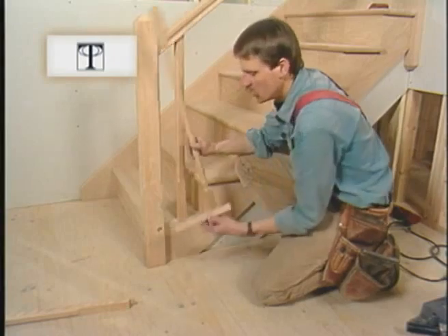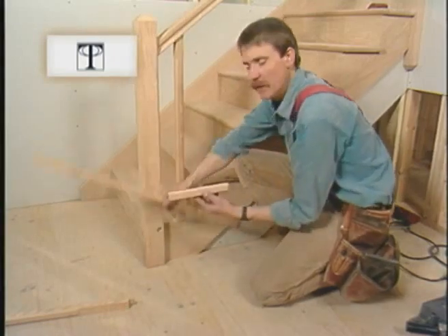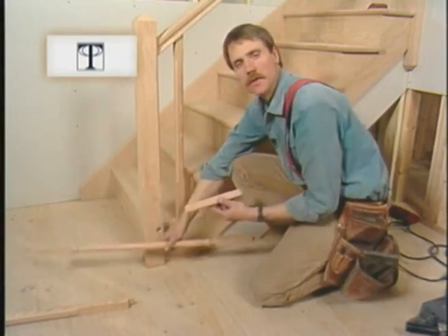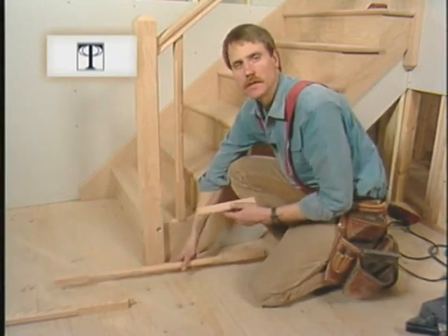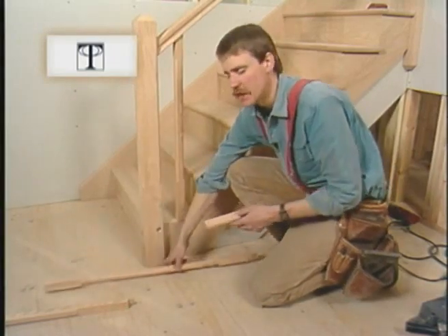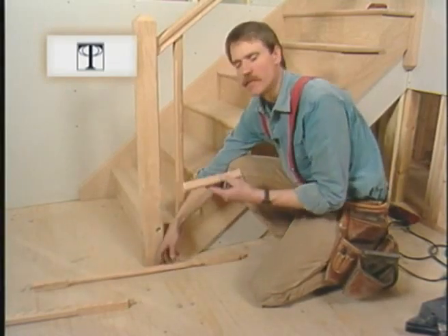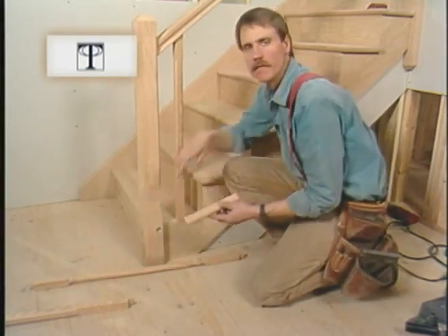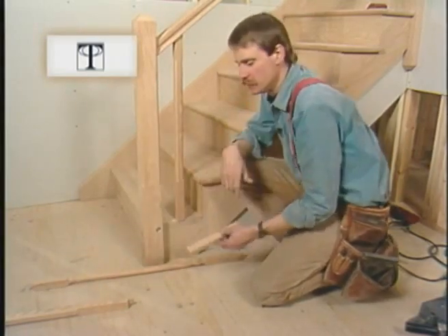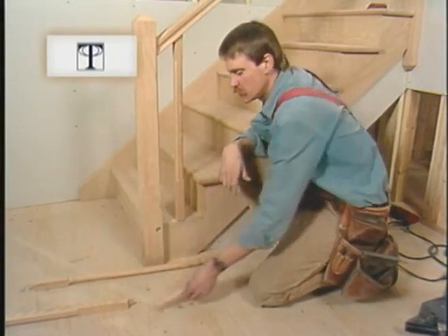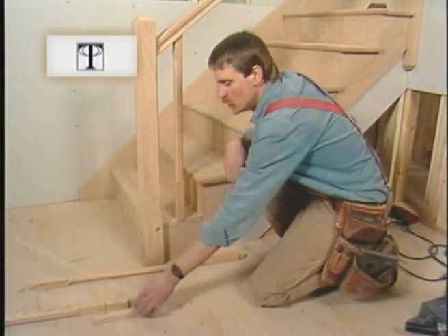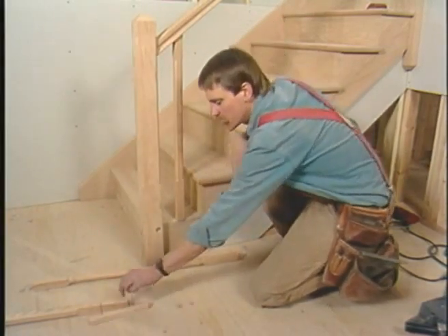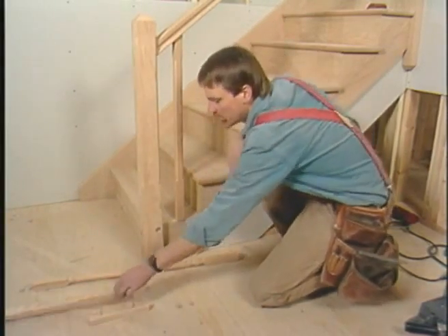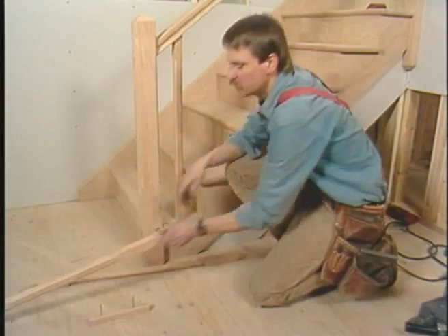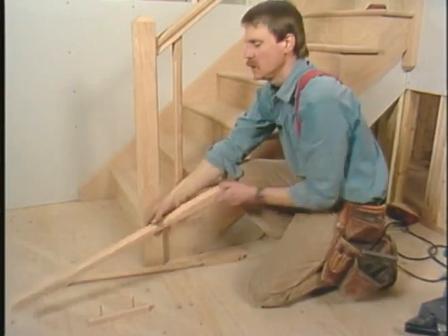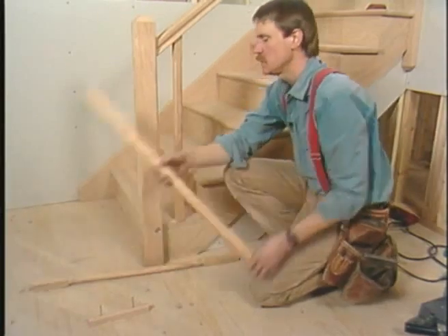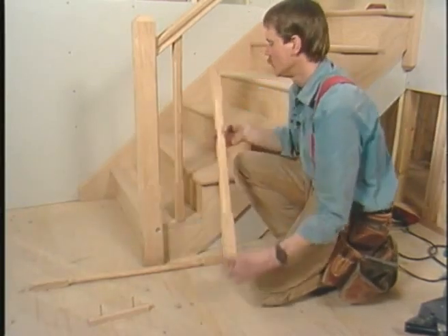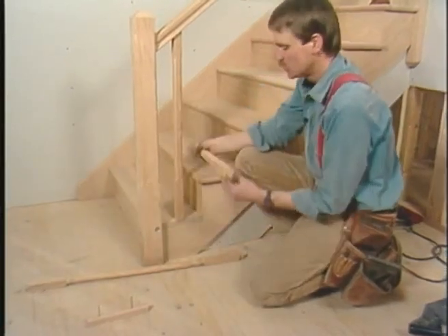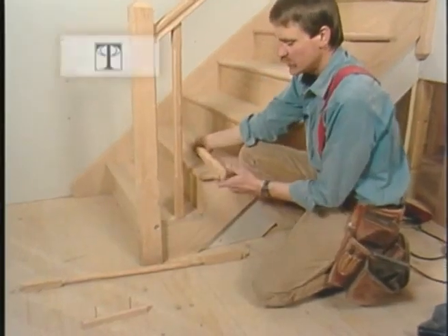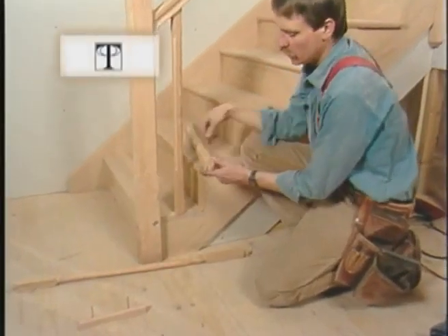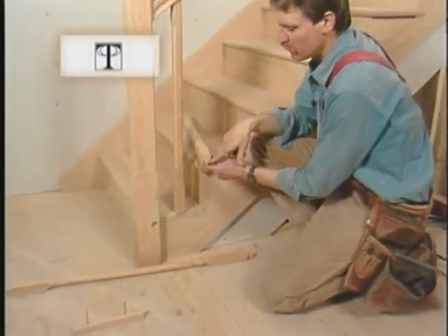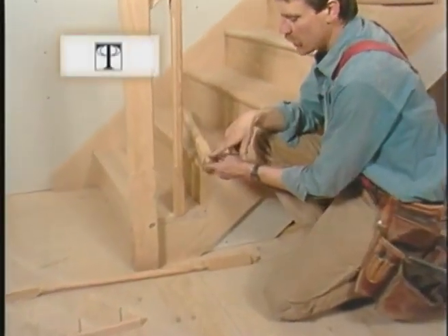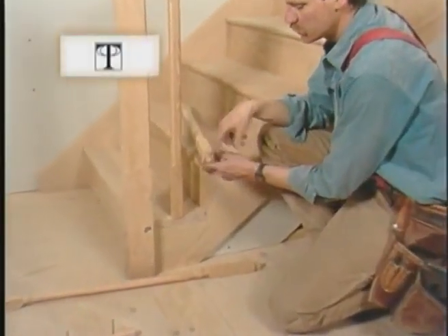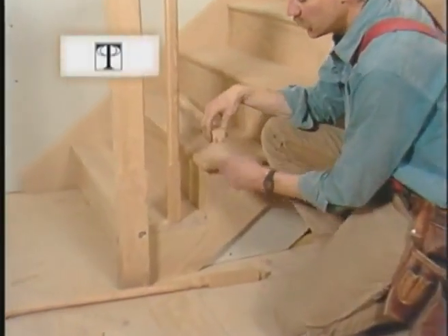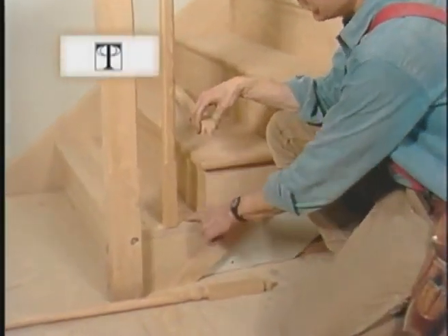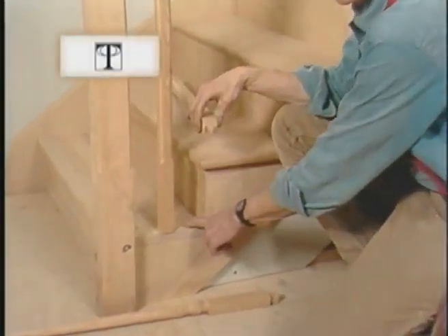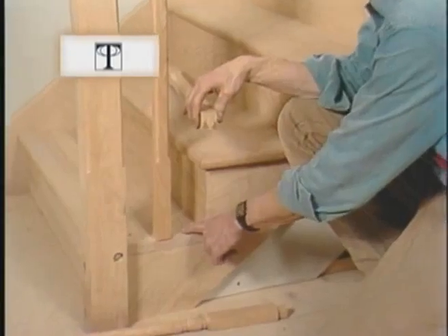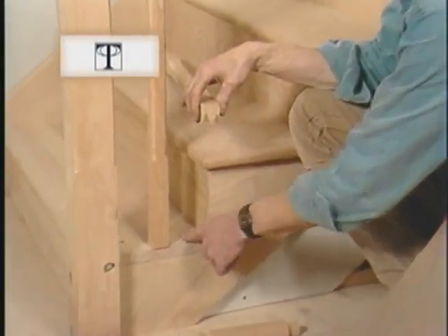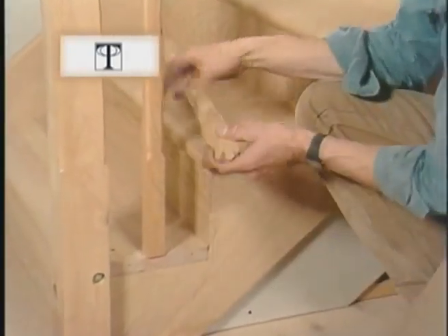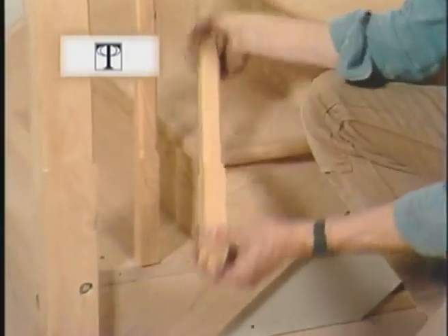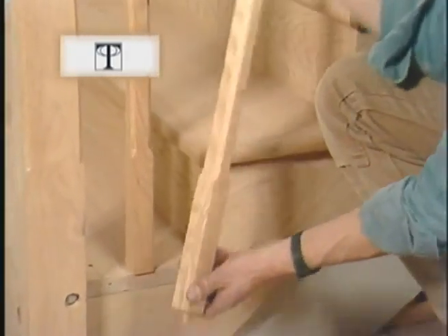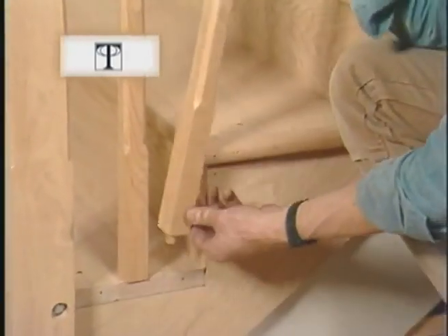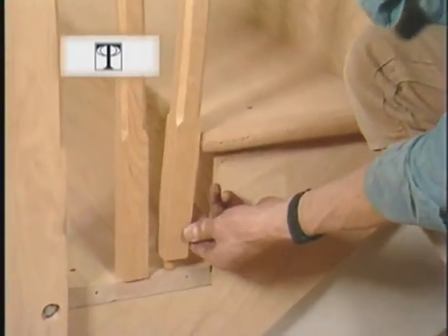Nowadays the nosing is more decorative than functional. It's pretty common these days to put a dowel in the end of our balusters. Then we drill a hole in the tread, and the dowel seats in the hole.